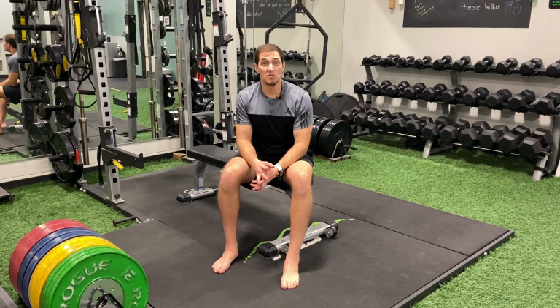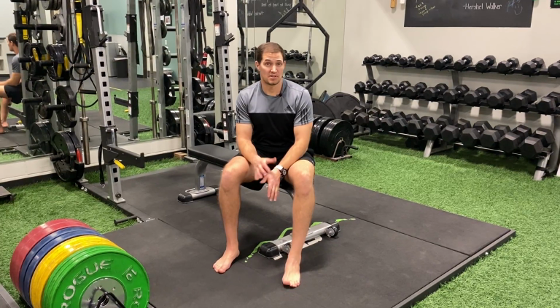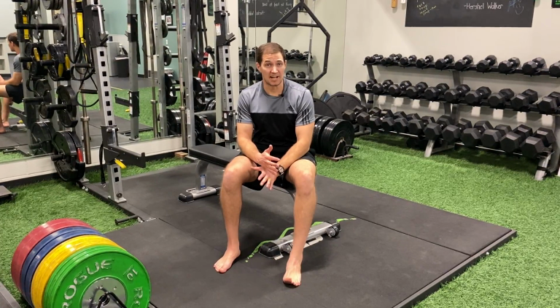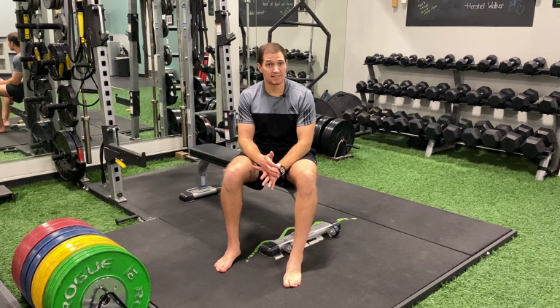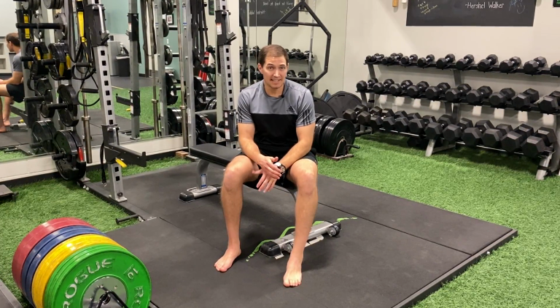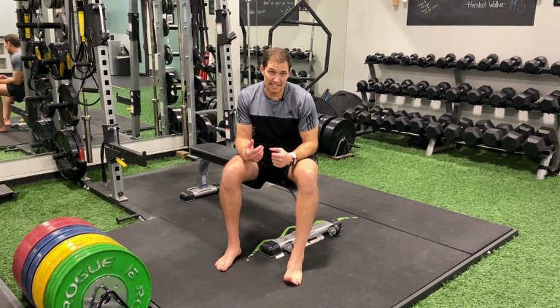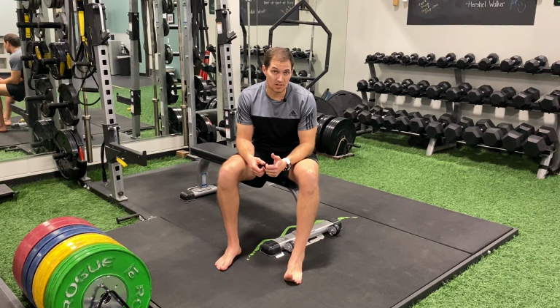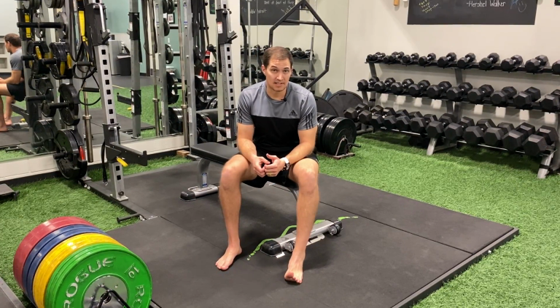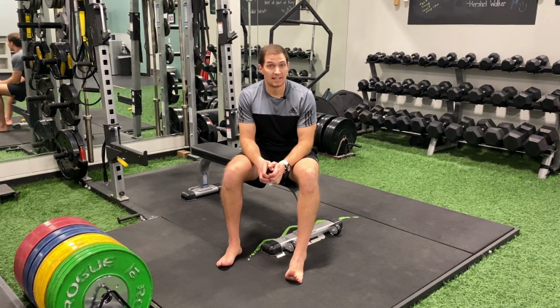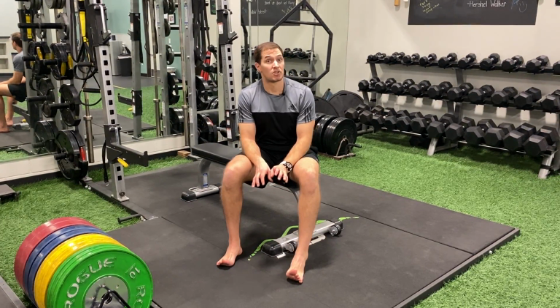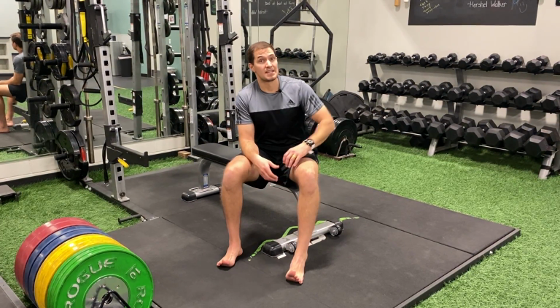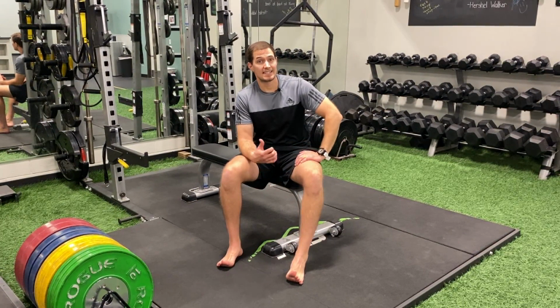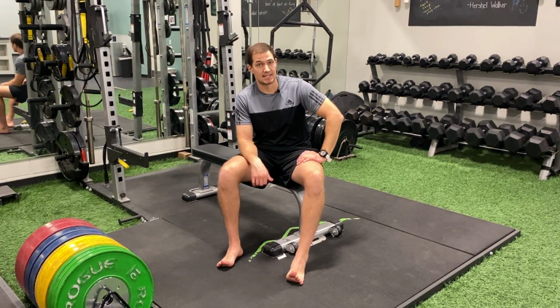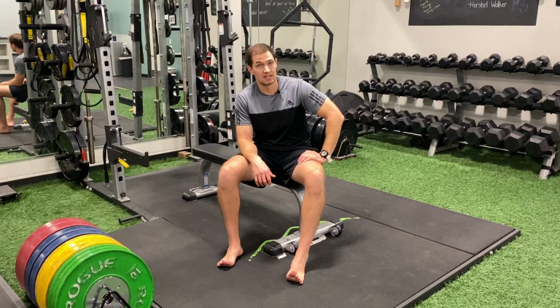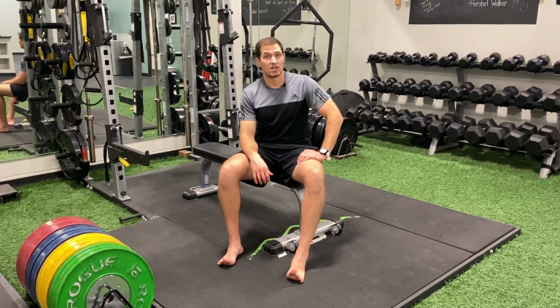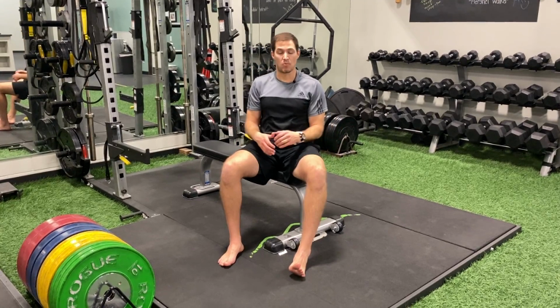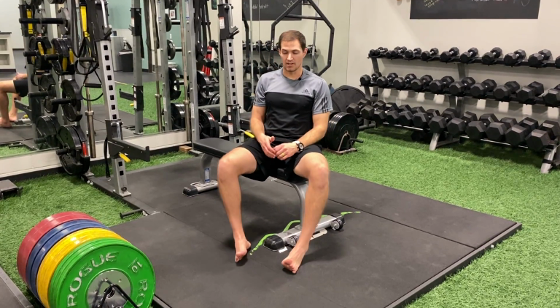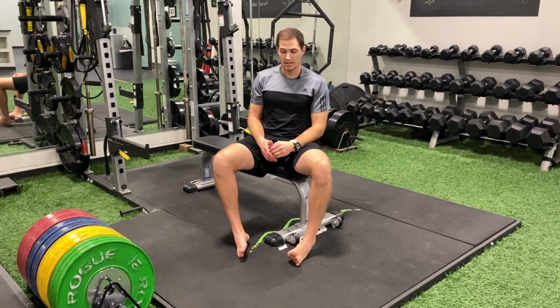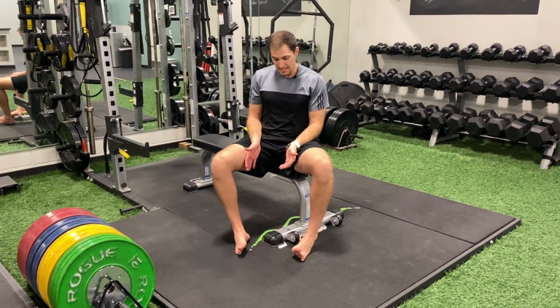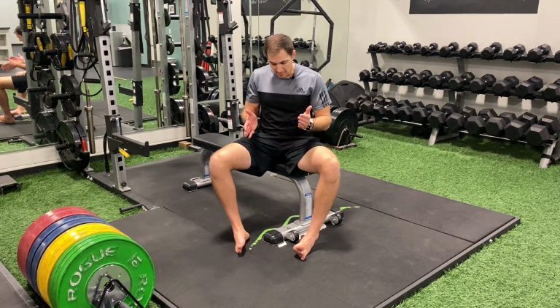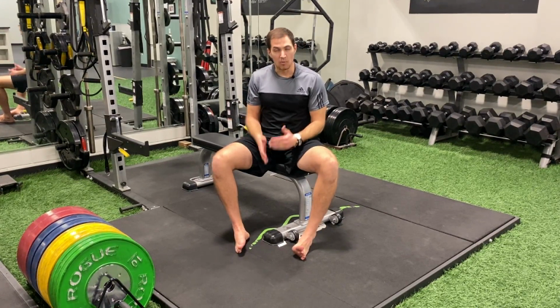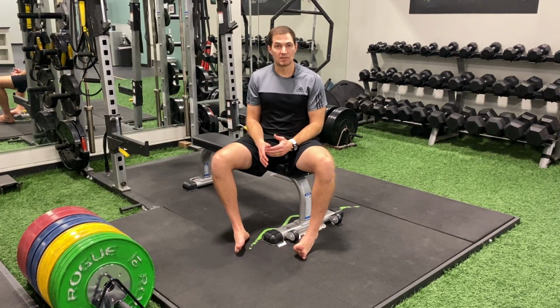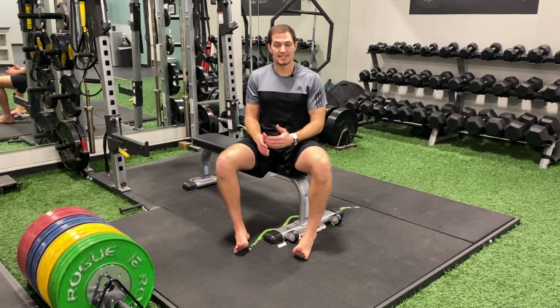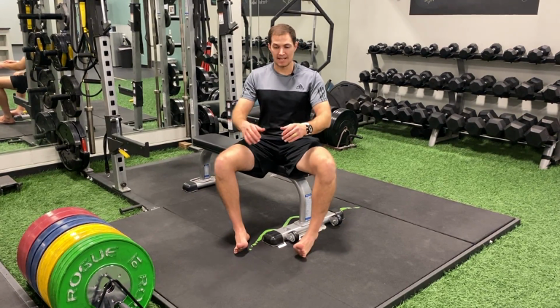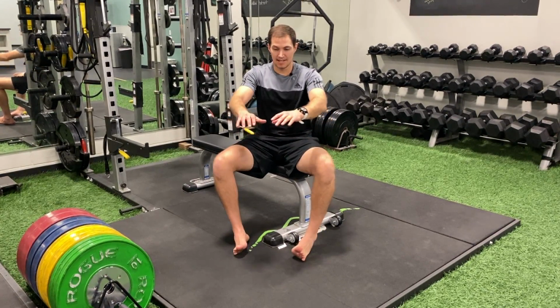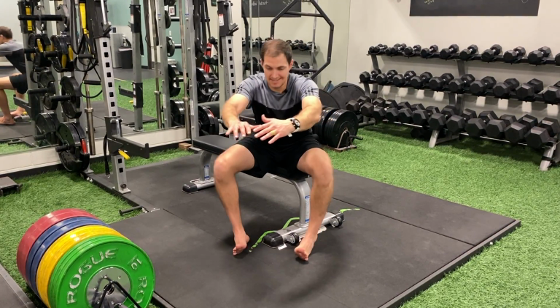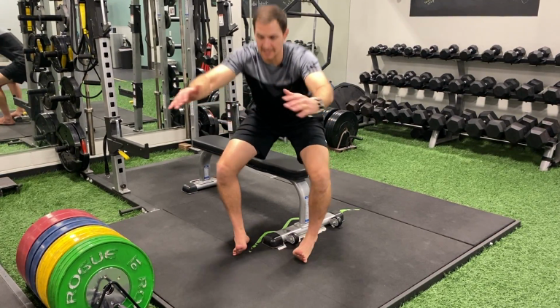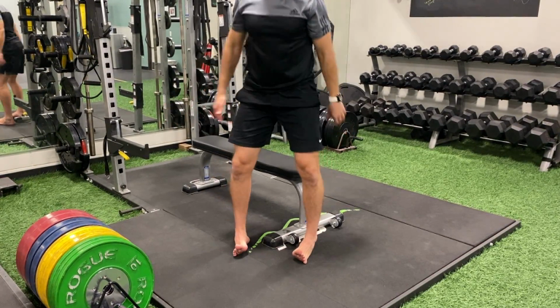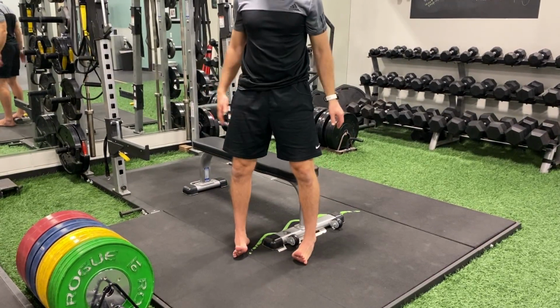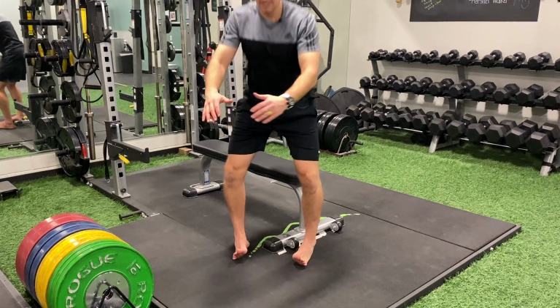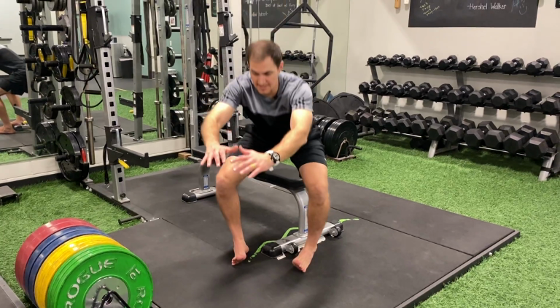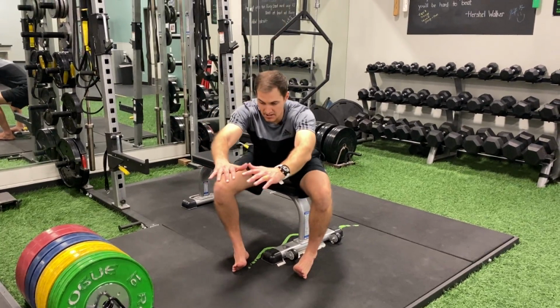For the crossed leg exercise — eversion, inversion, sit to stand — you're going to be working on opening your feet to the sides, standing up and sitting down.